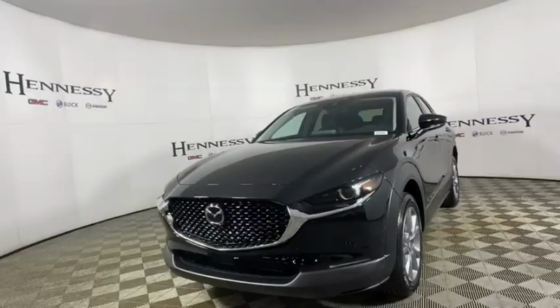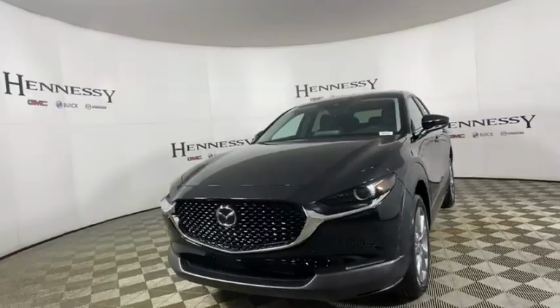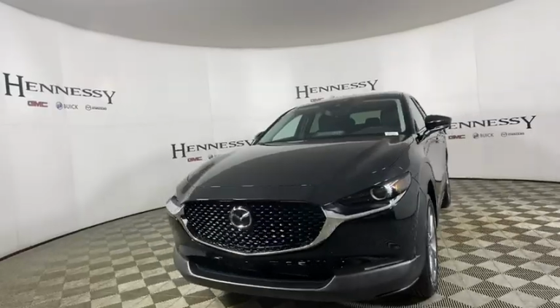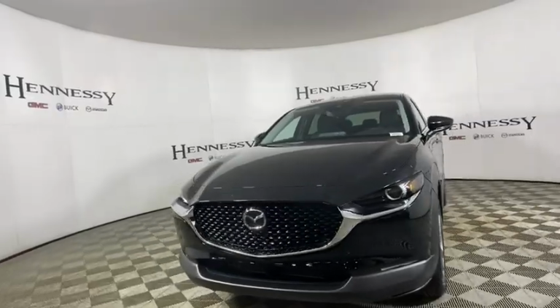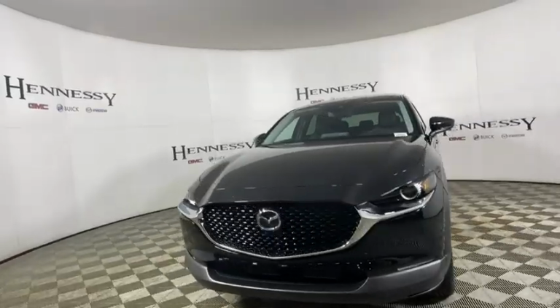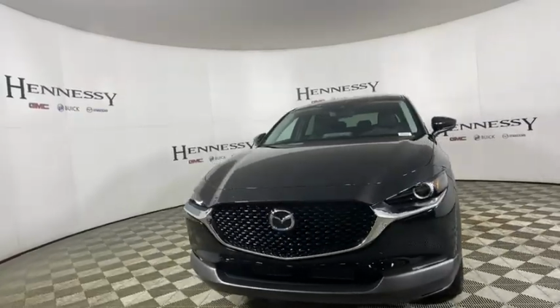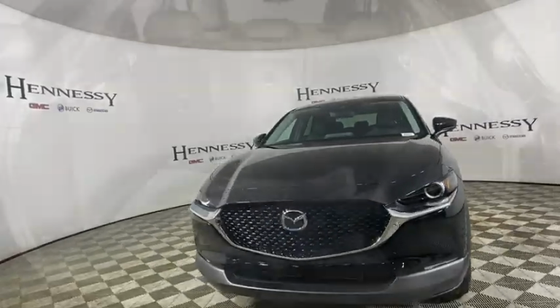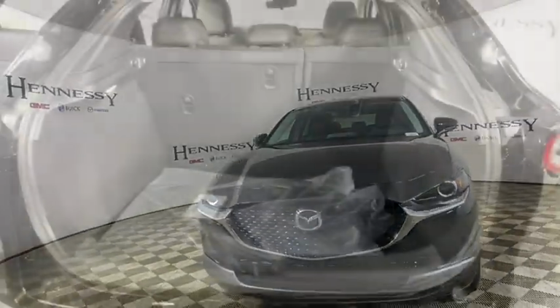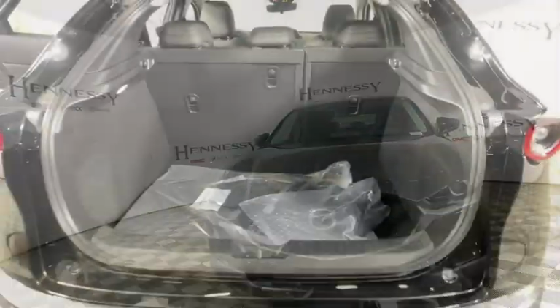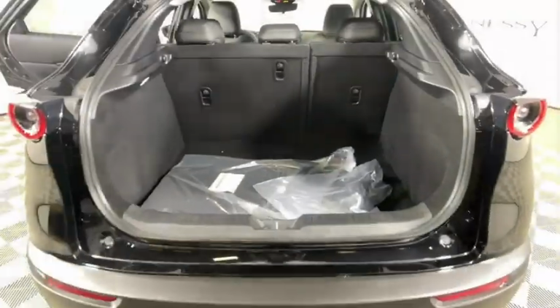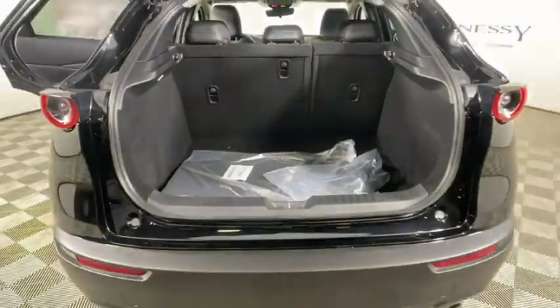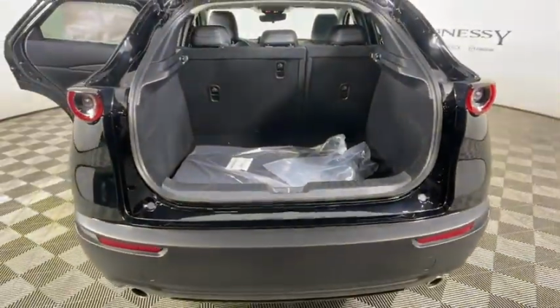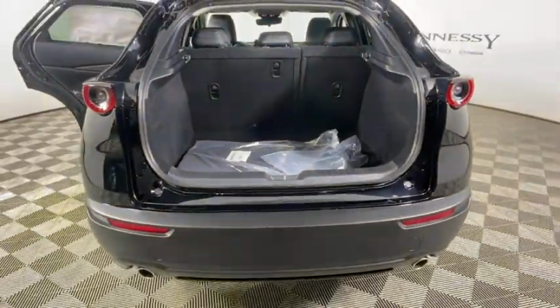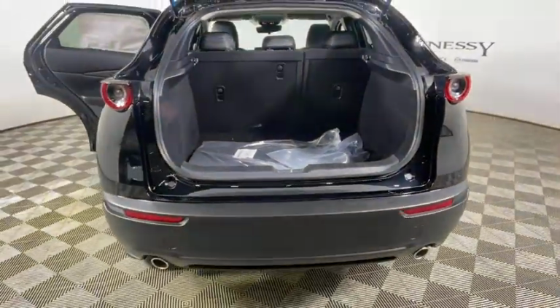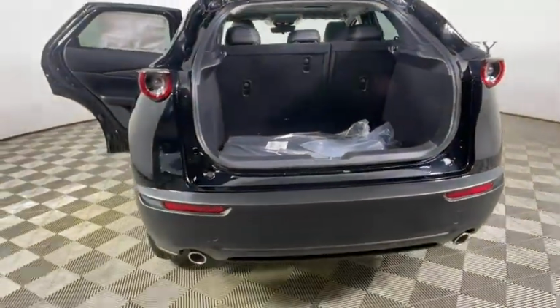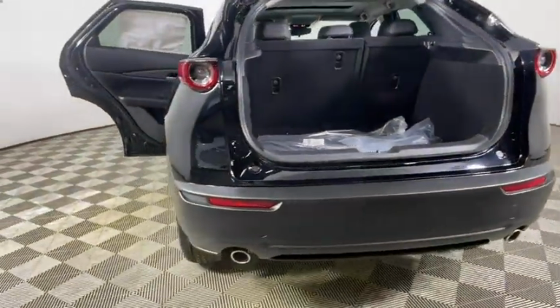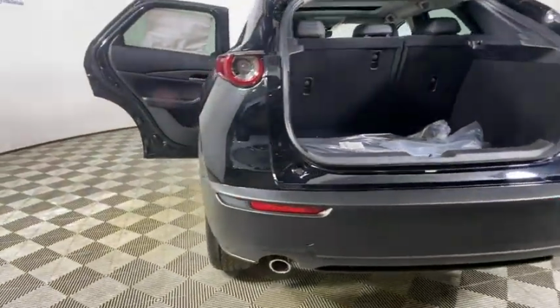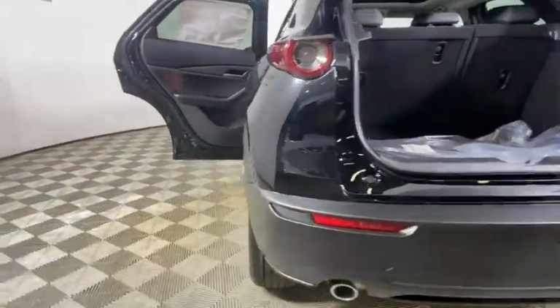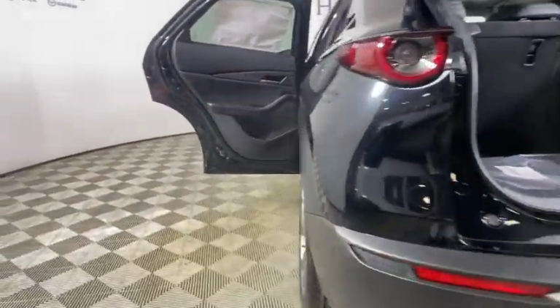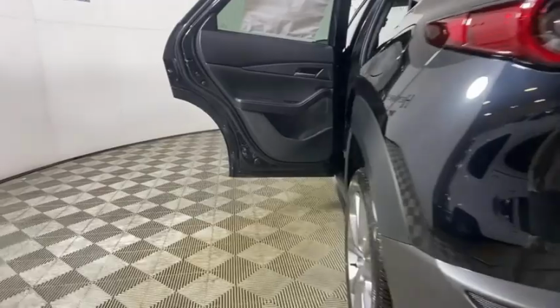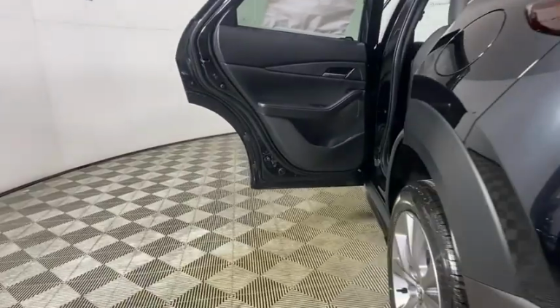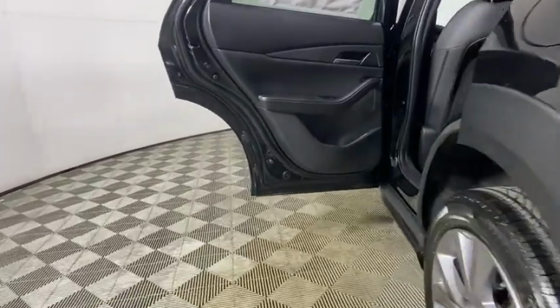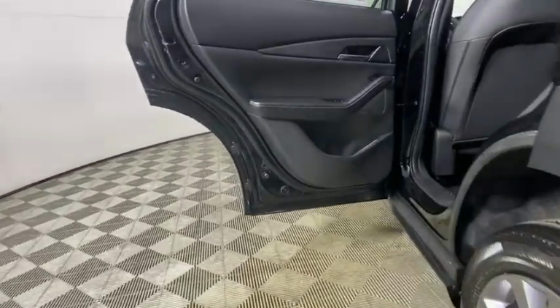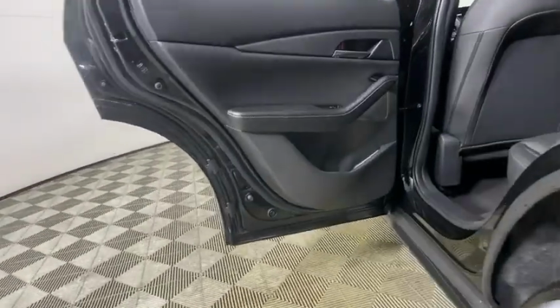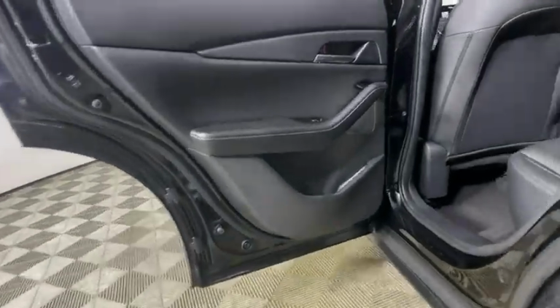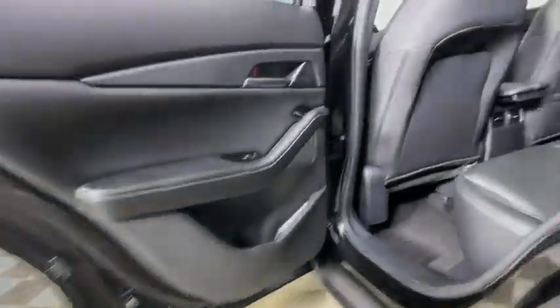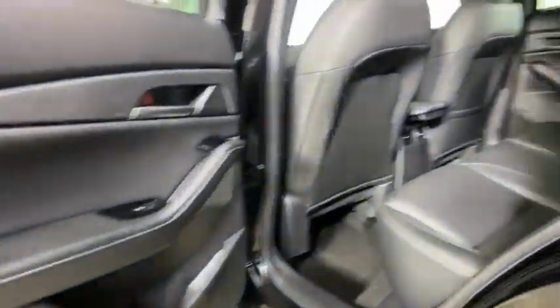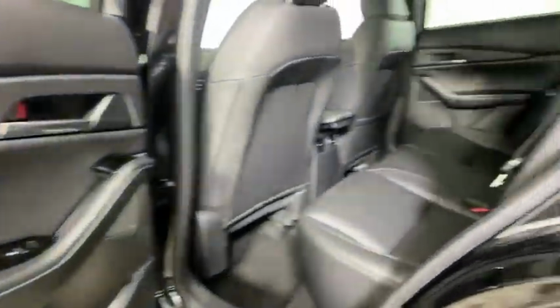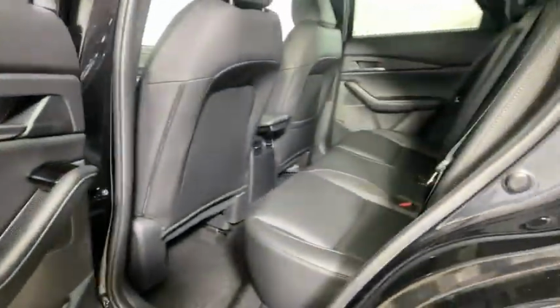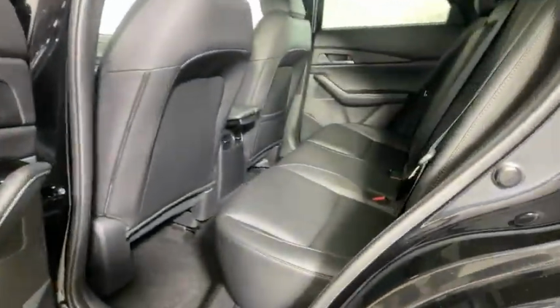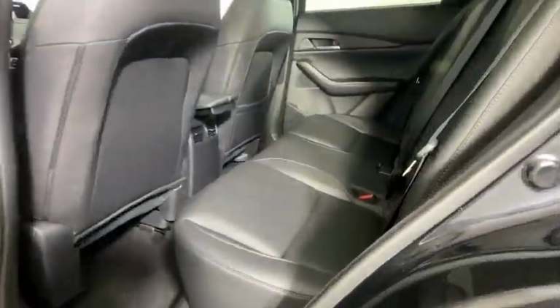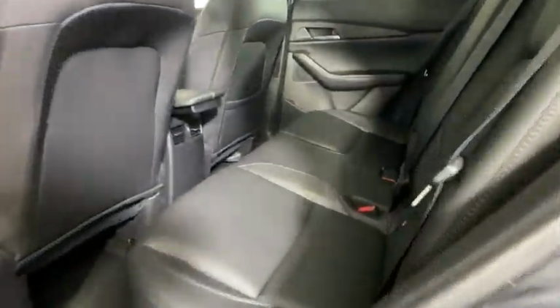Rear window defroster, trip computer, power windows, compass, panic alarm, overhead console, power moonroof, tachometer, remote keyless entry, brake assist.